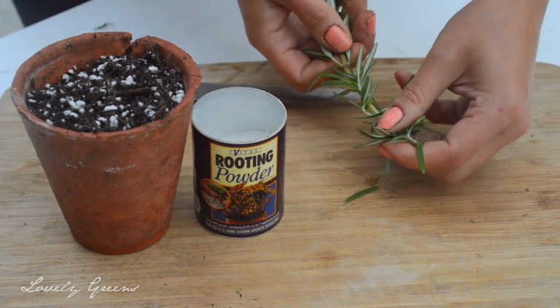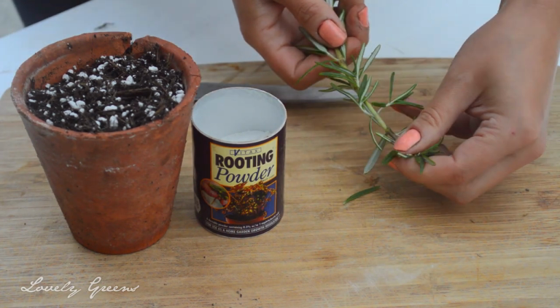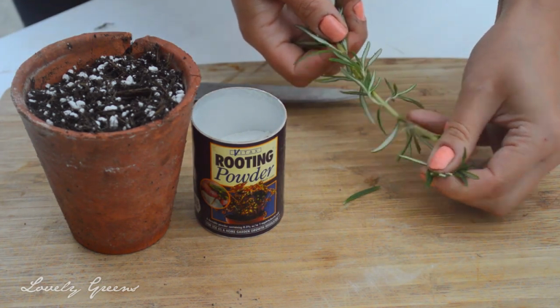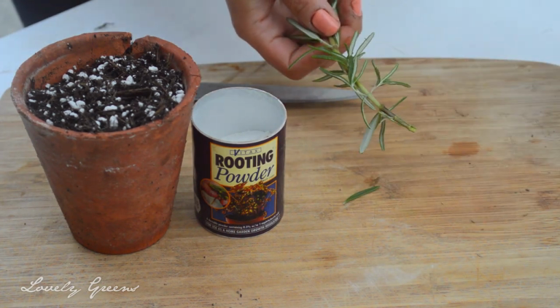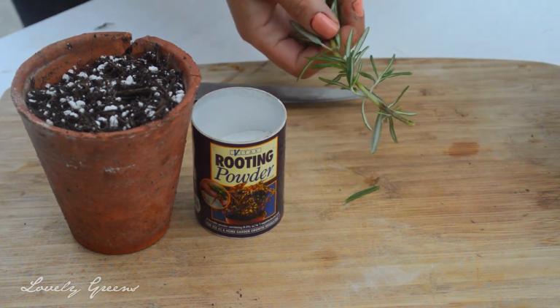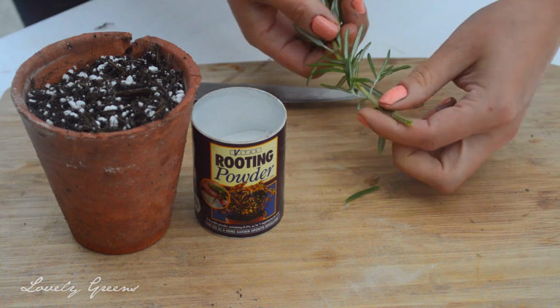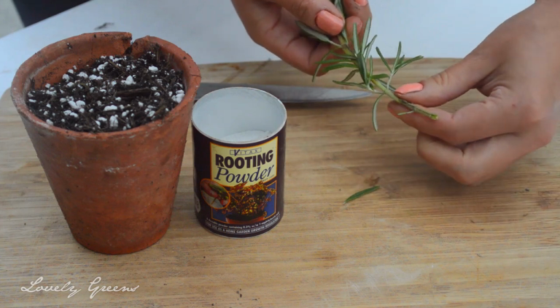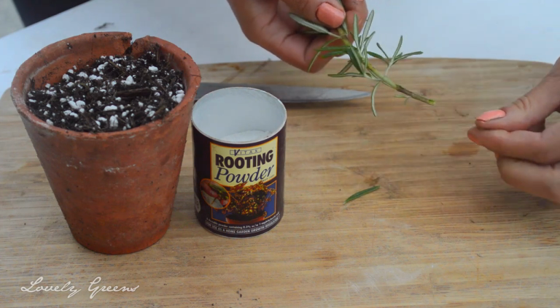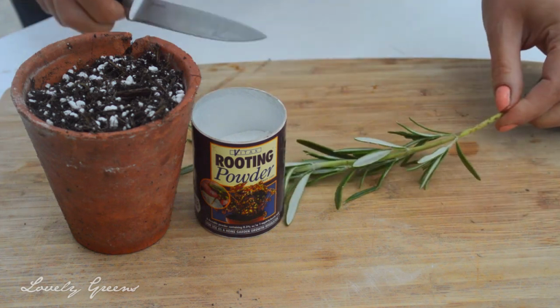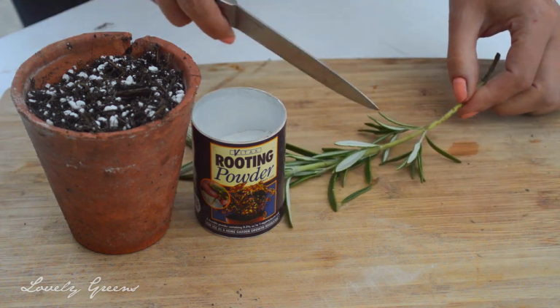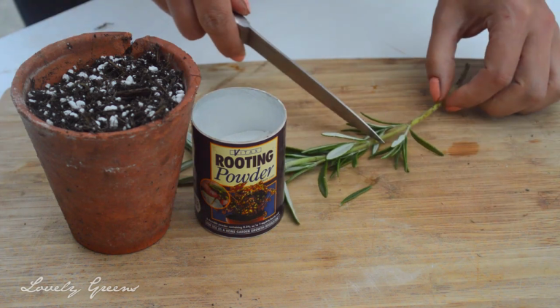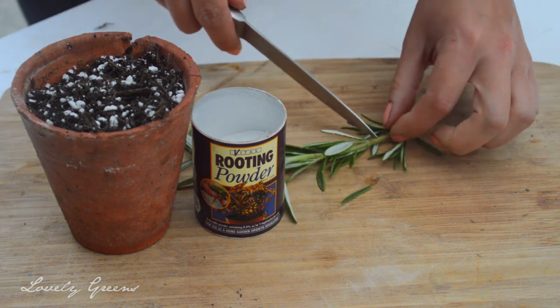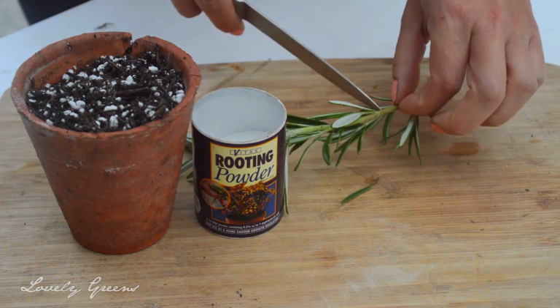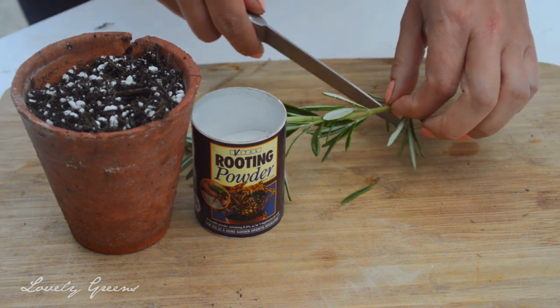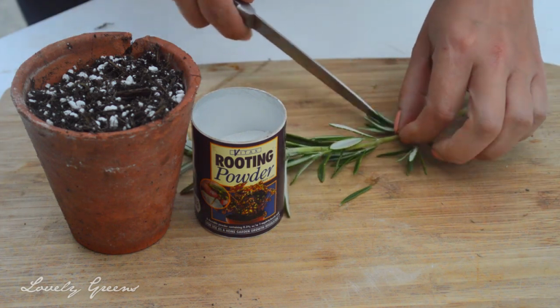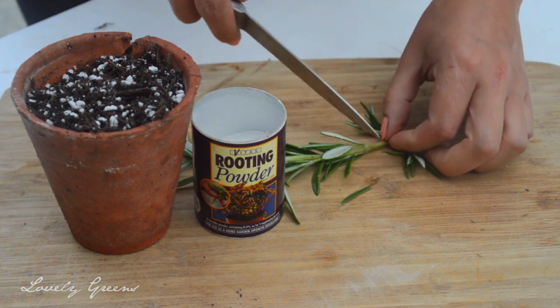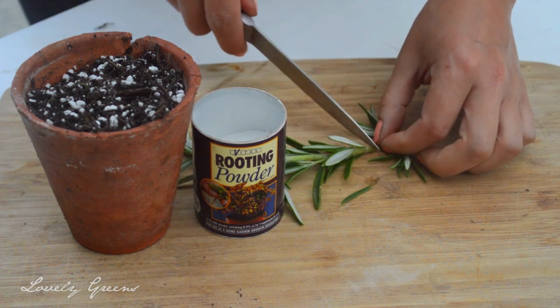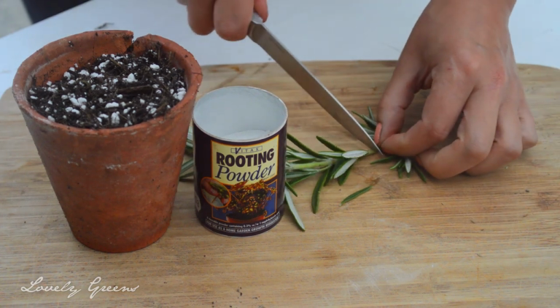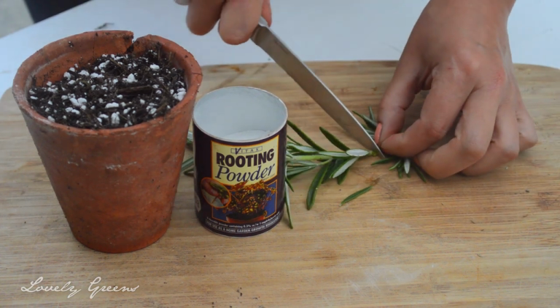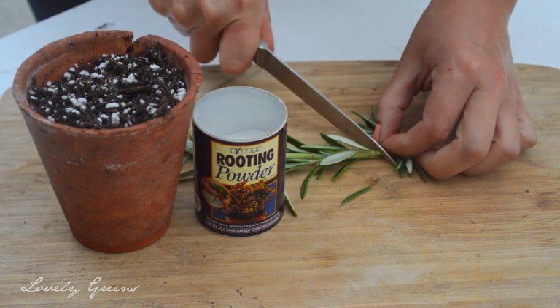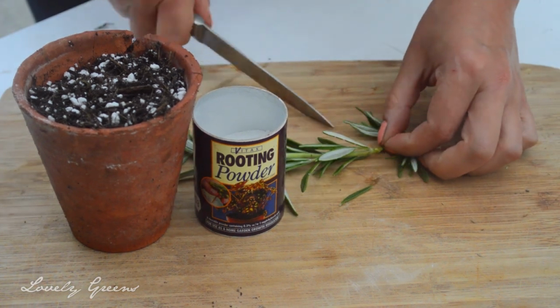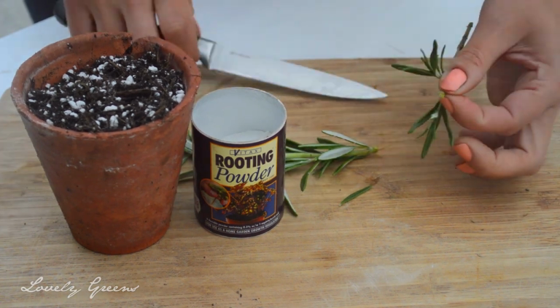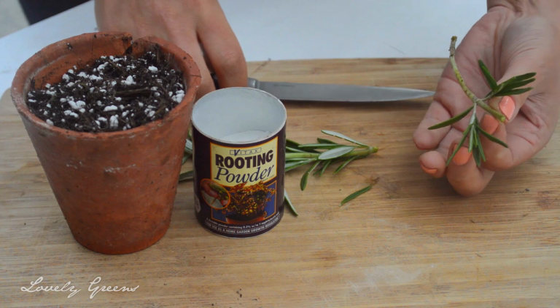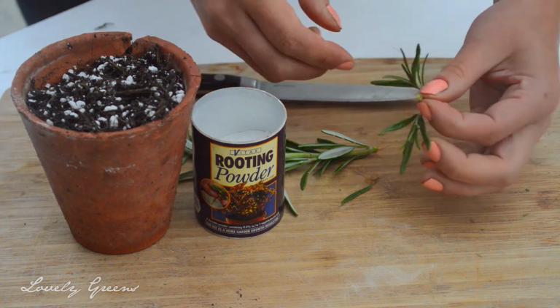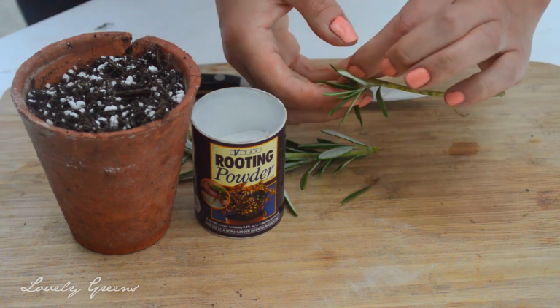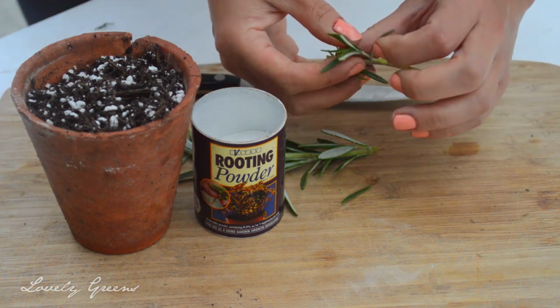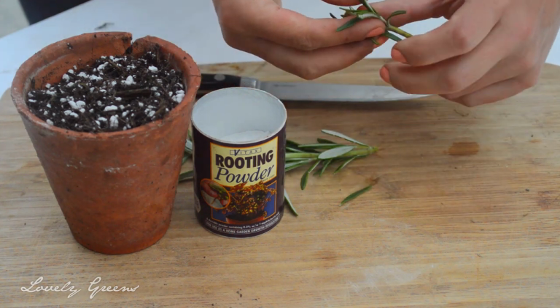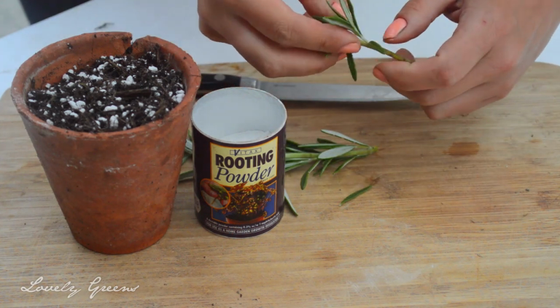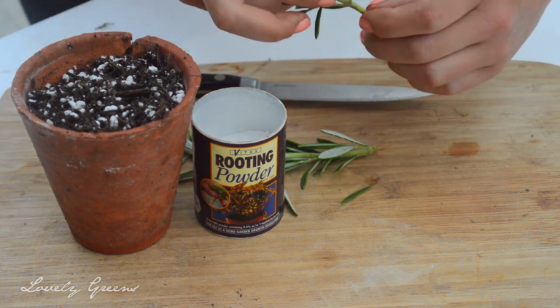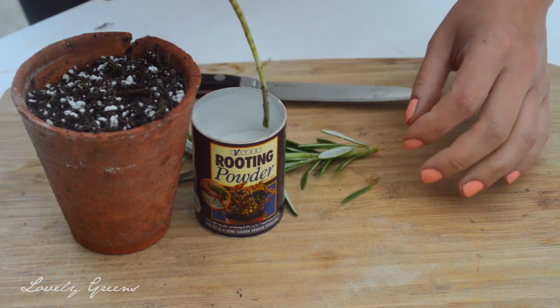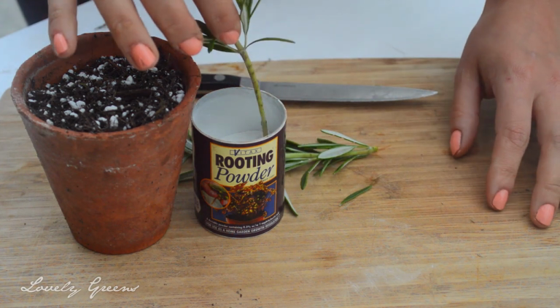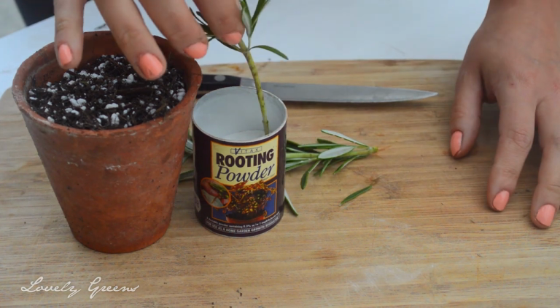Then gently pull off the leaves for a good inch and a half or two inches, leaving a bunch of leaves, and then above those leaves make another incision just below another leaf node.